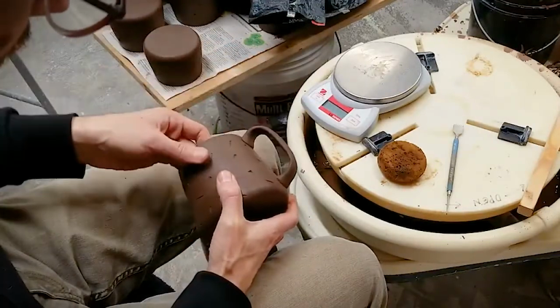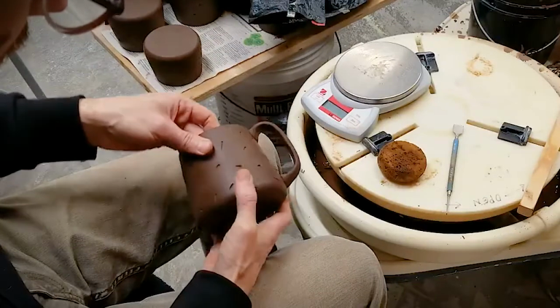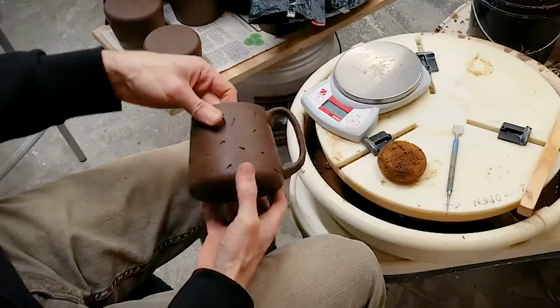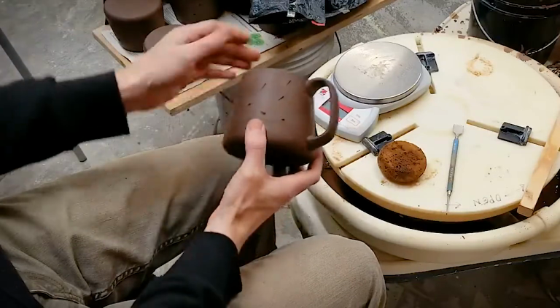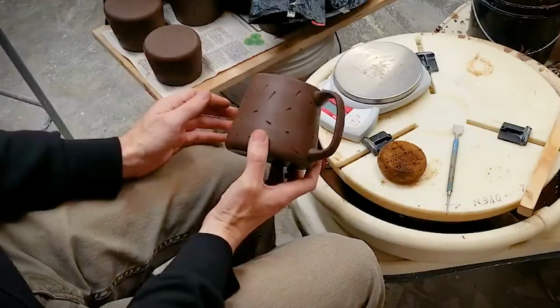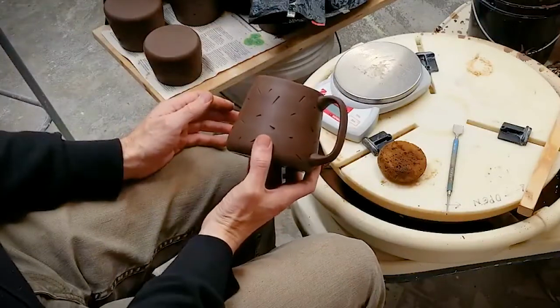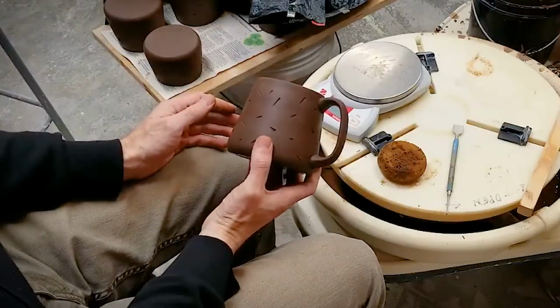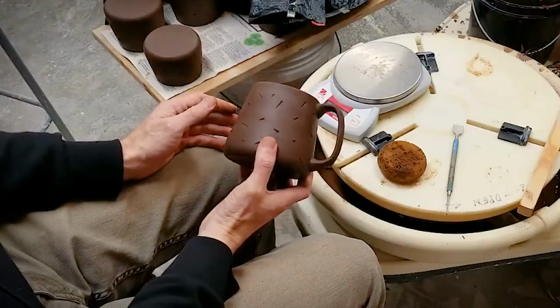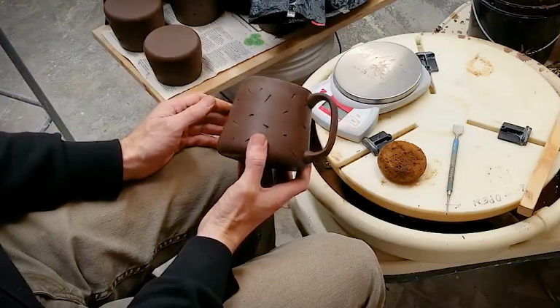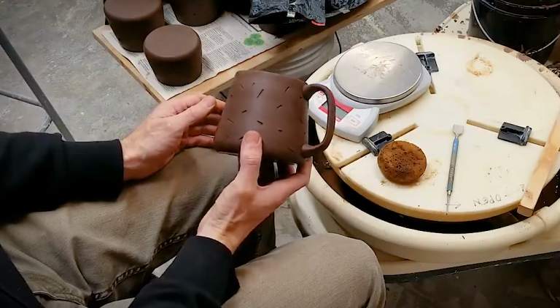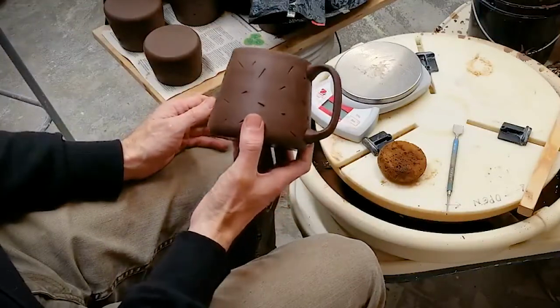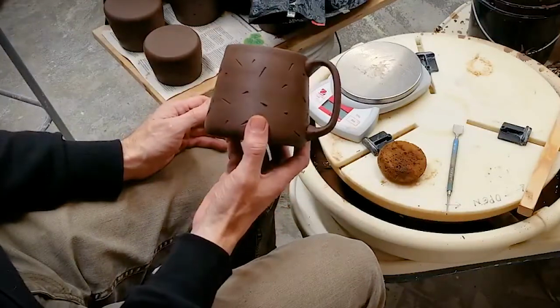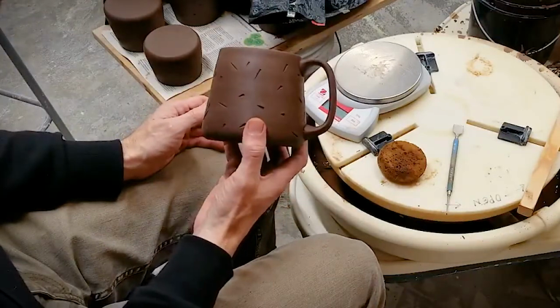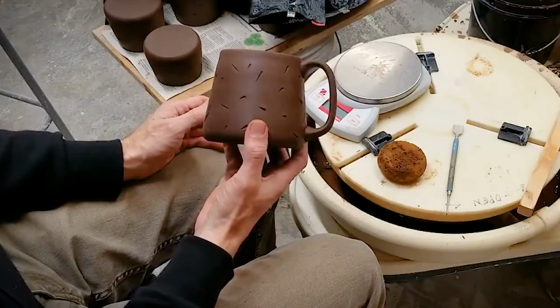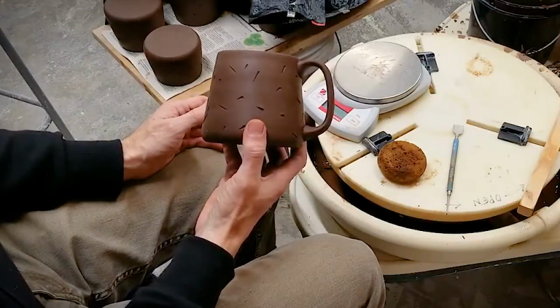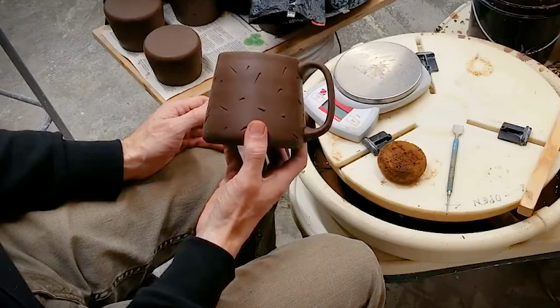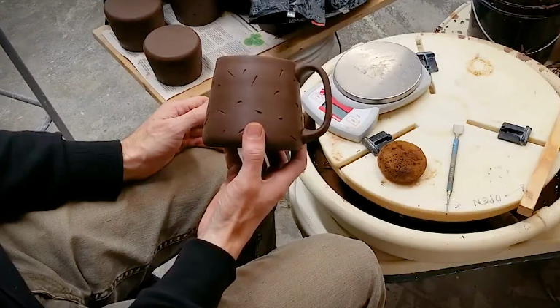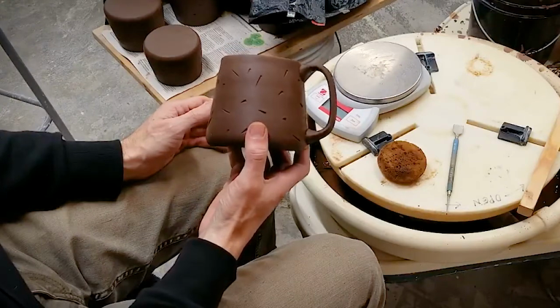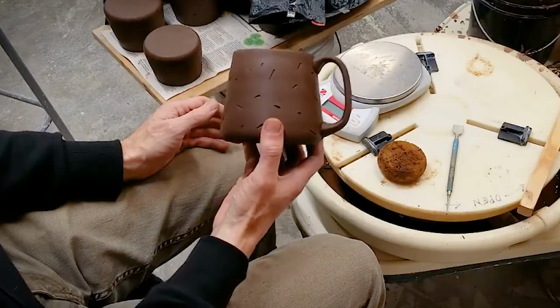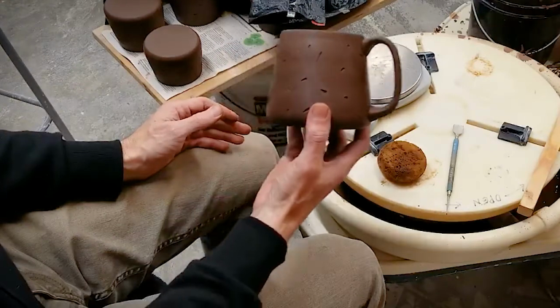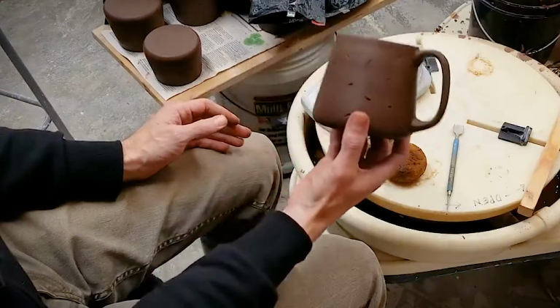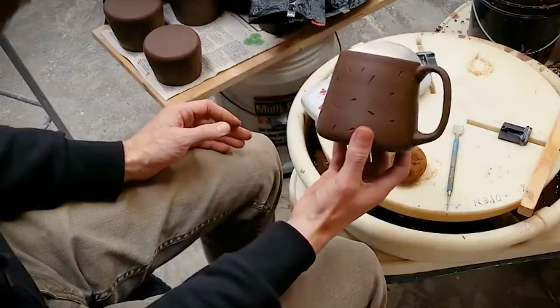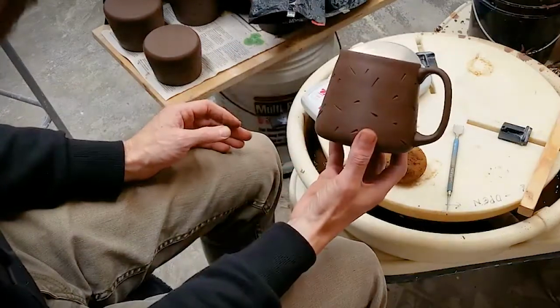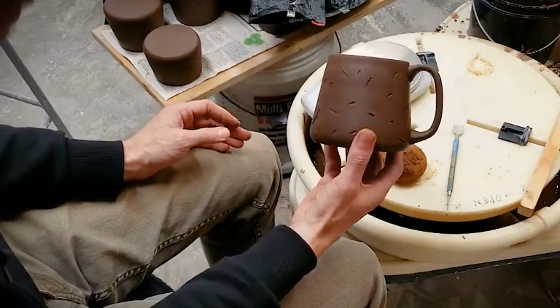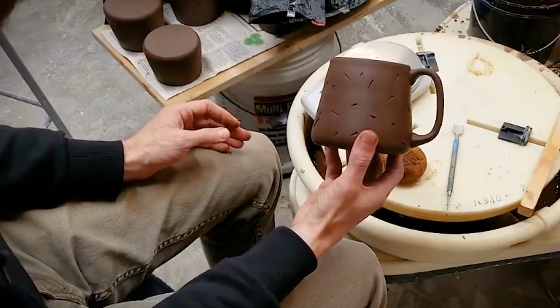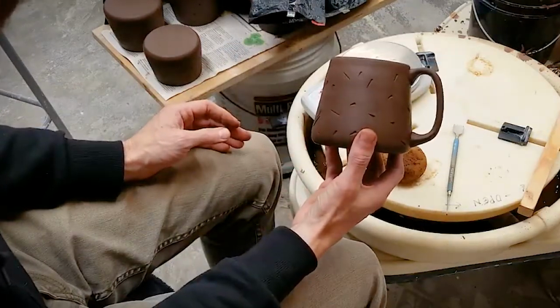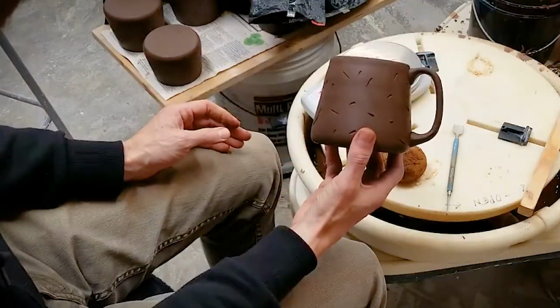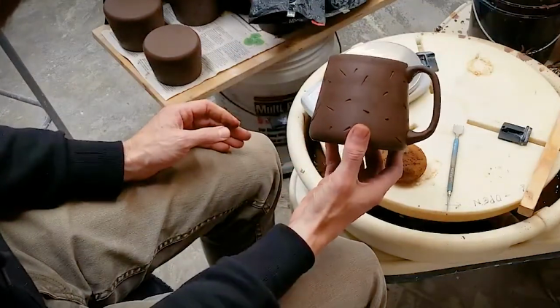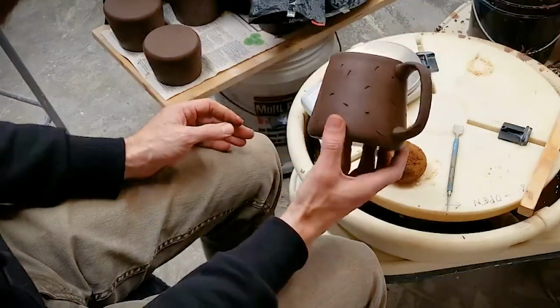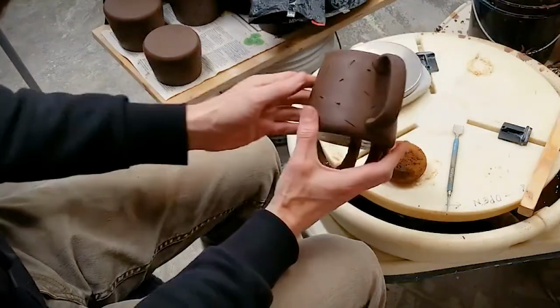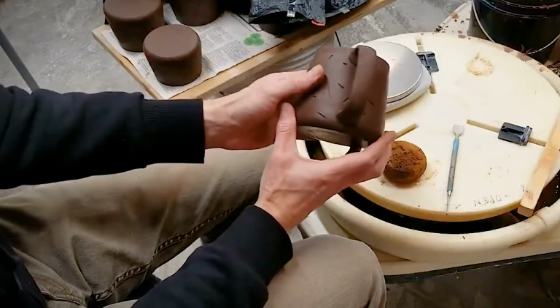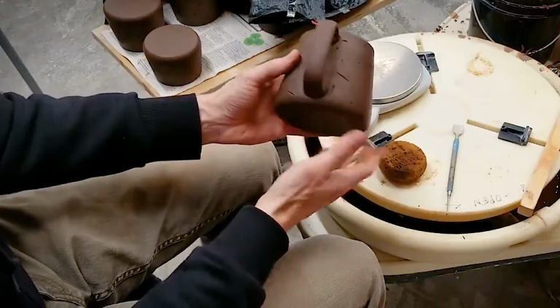Once you're satisfied with the shape of your handle and you've made sure that the connection points are compressed together really well, you can set your mug aside and lightly cover it with plastic so it can dry slowly.